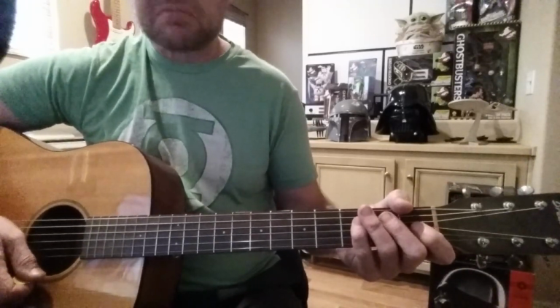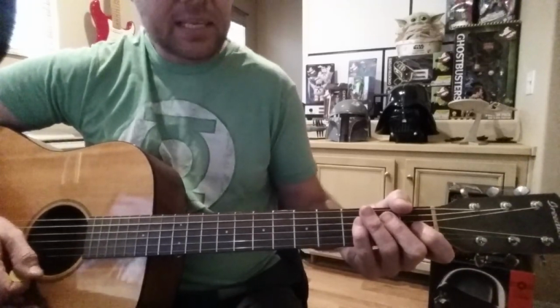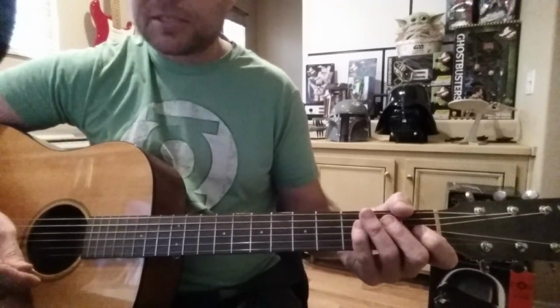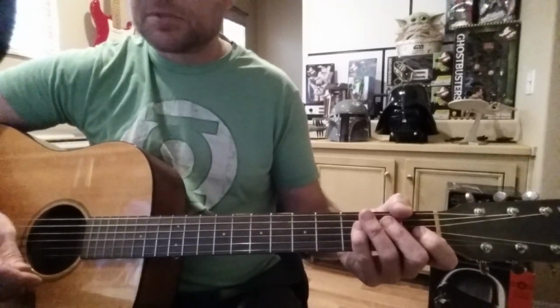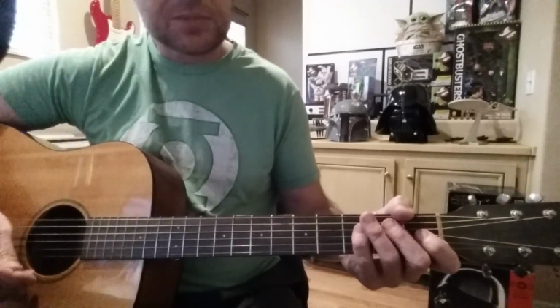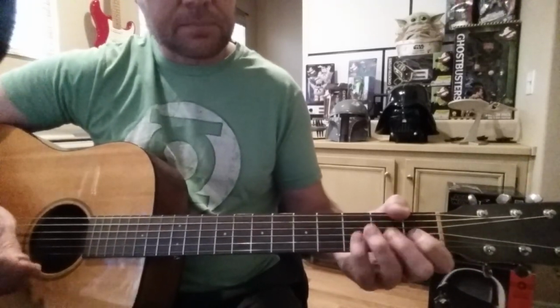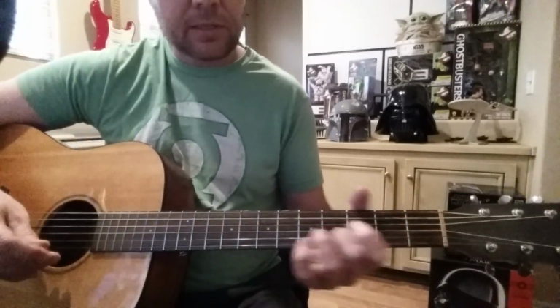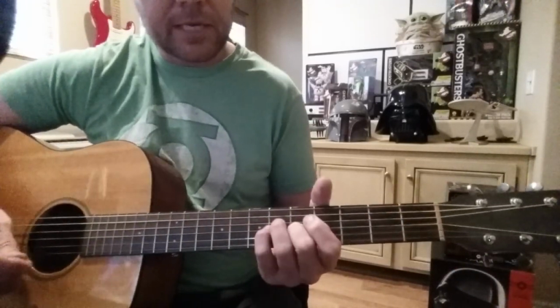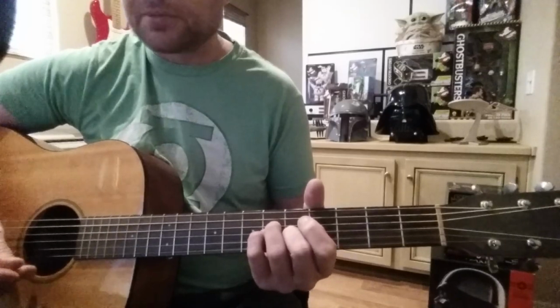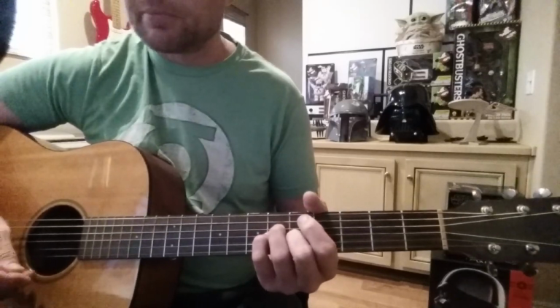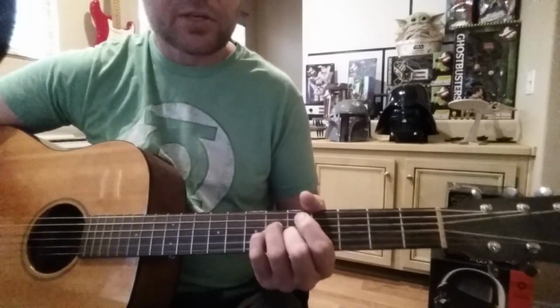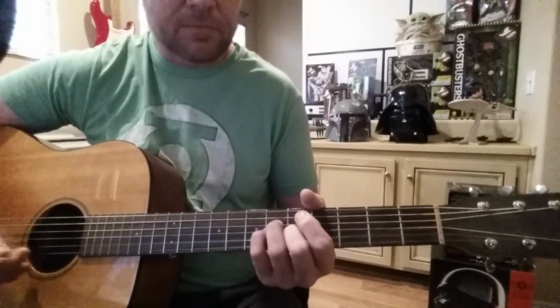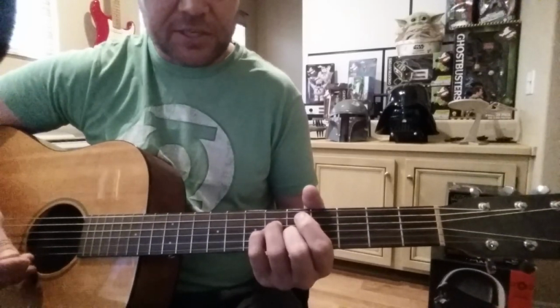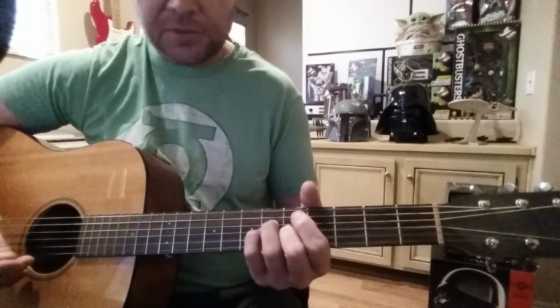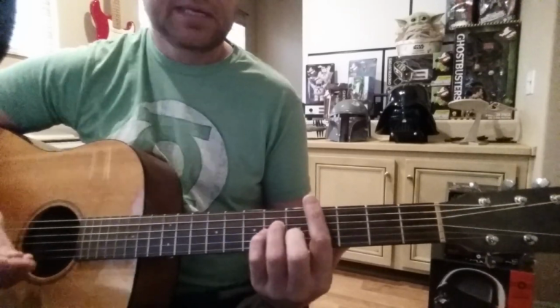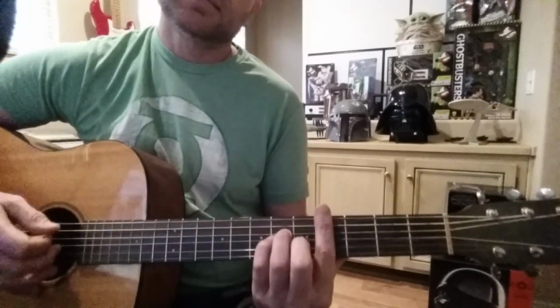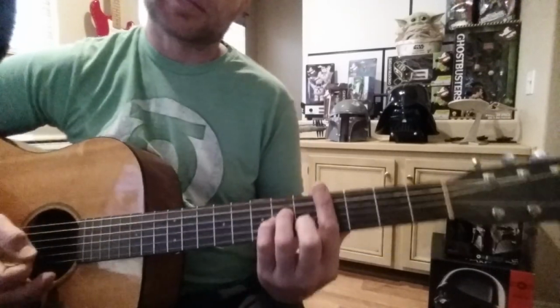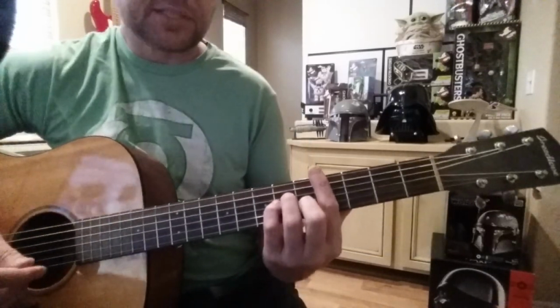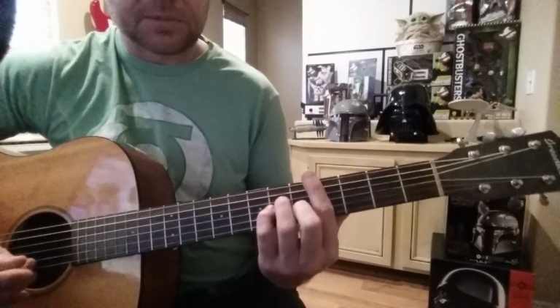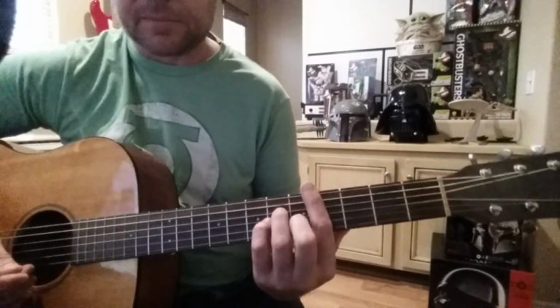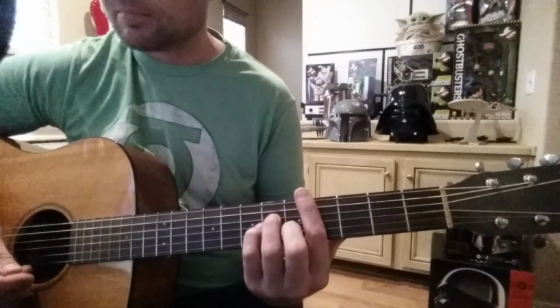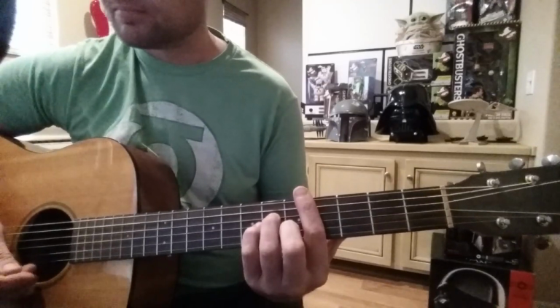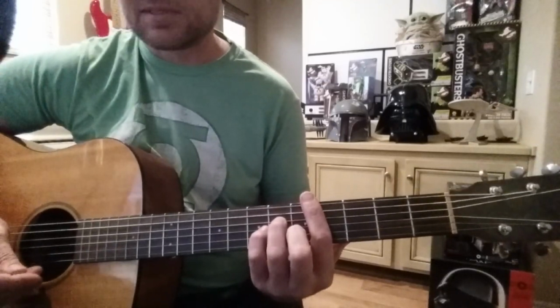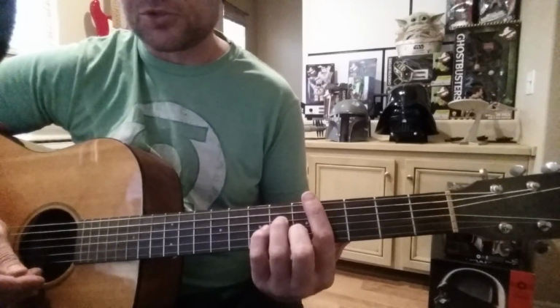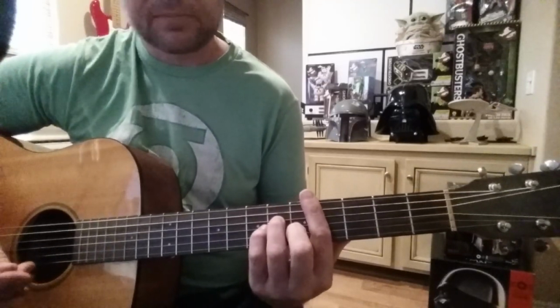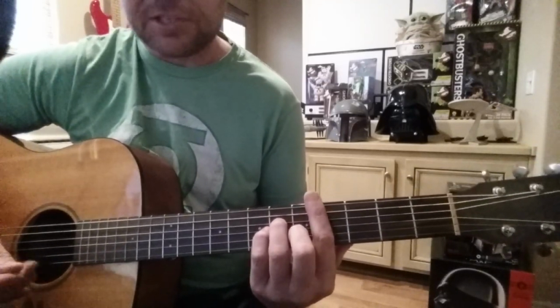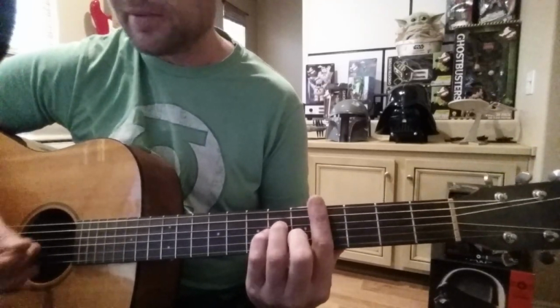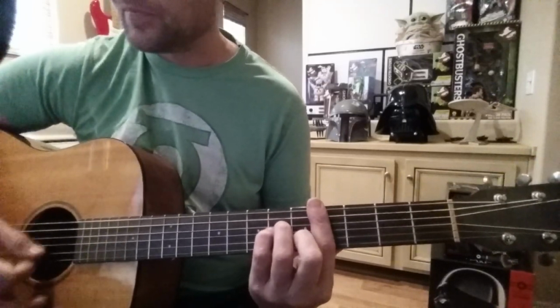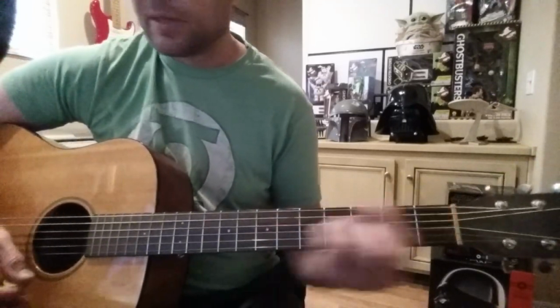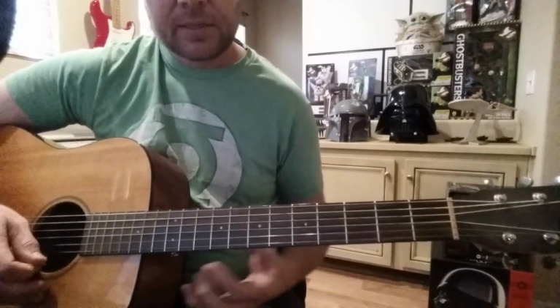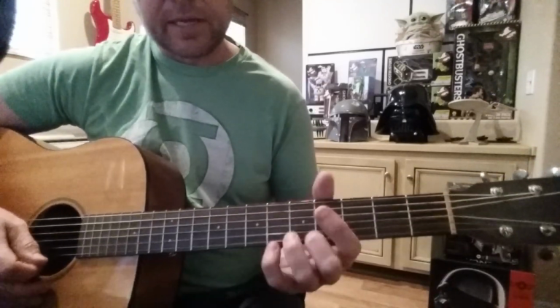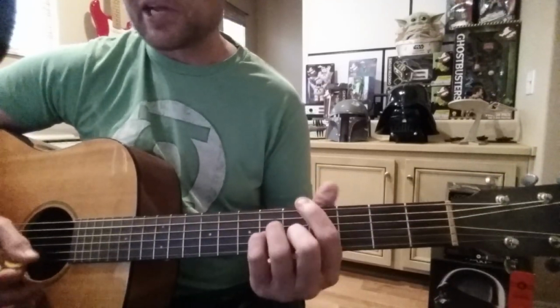That is it — it's short and sweet. I really like that version; the whole song is obviously cool too, but the acoustic version is a little shorter and a little easier to play. Alright, so one more time: